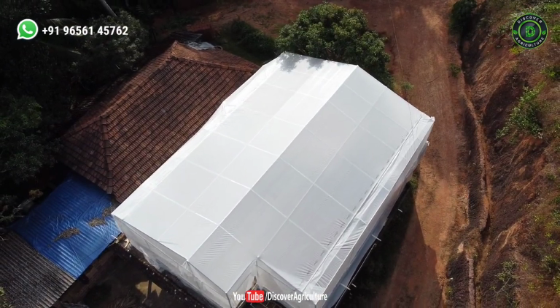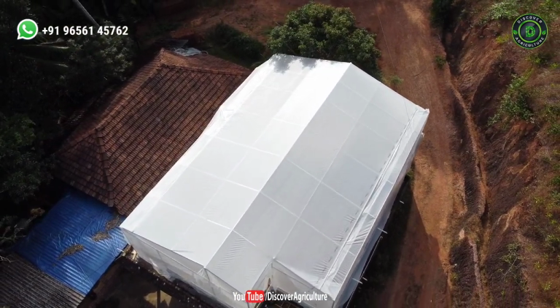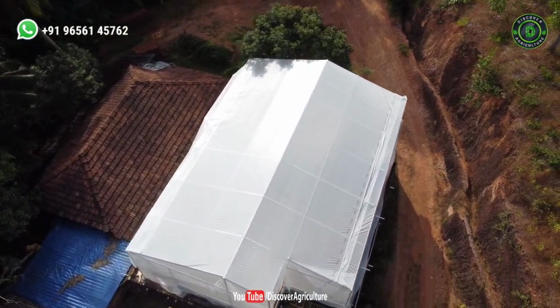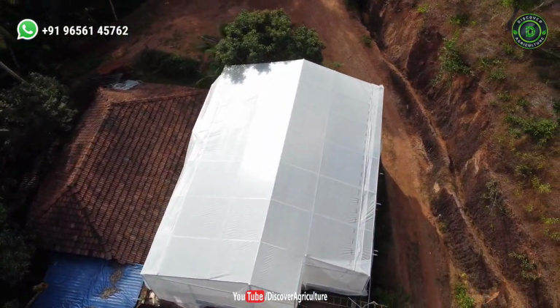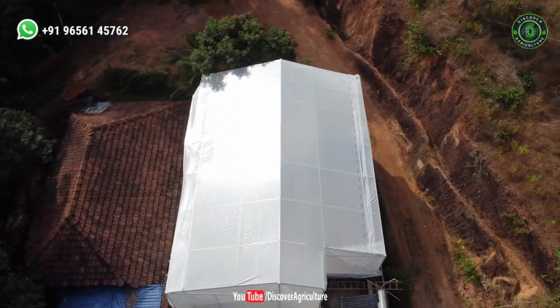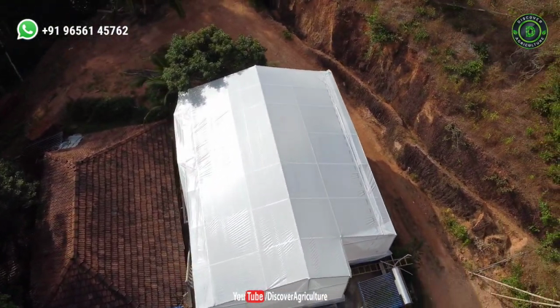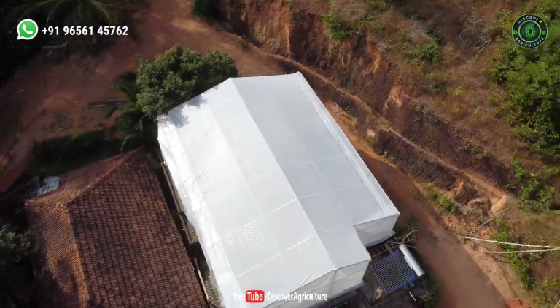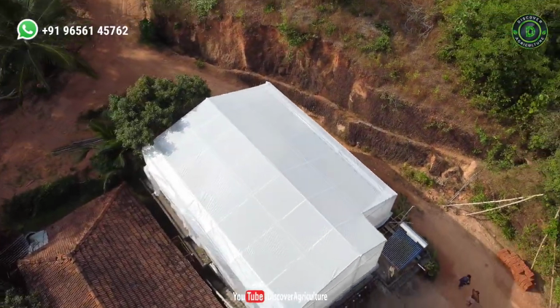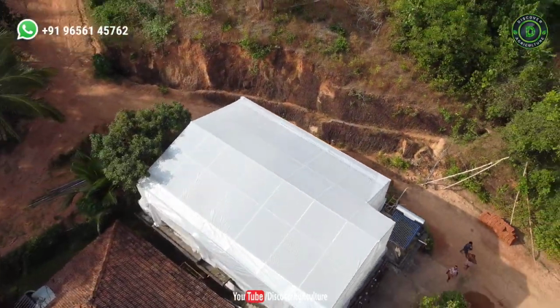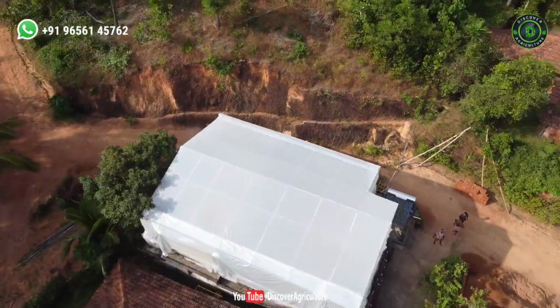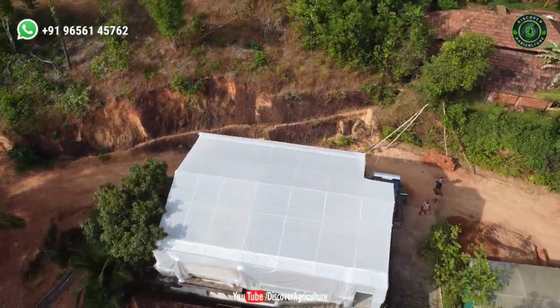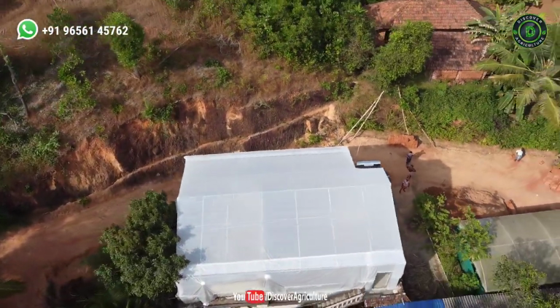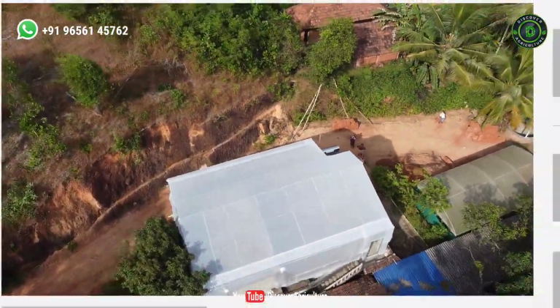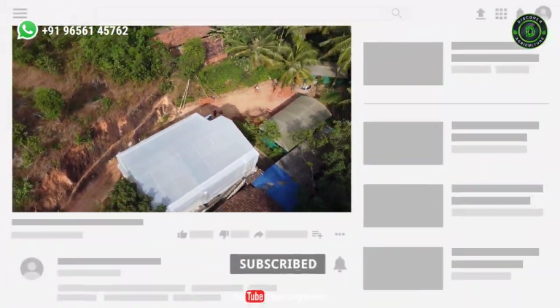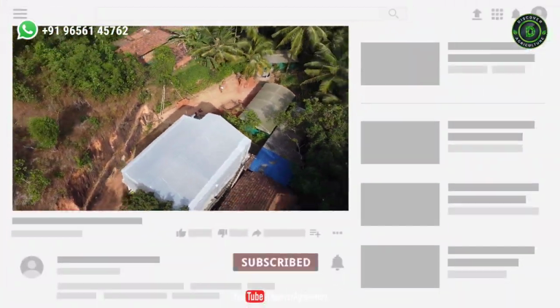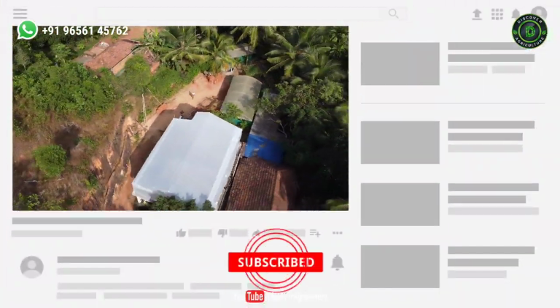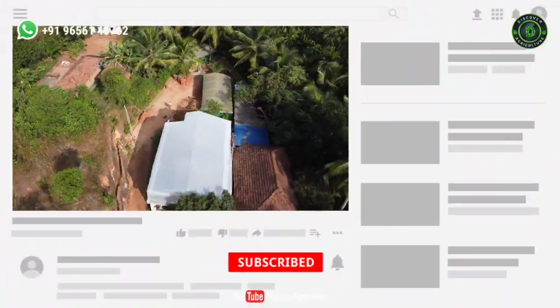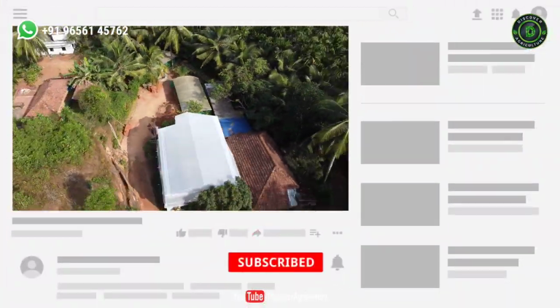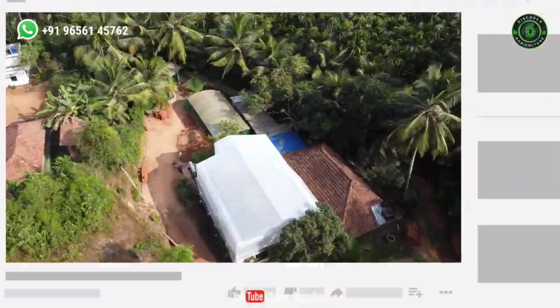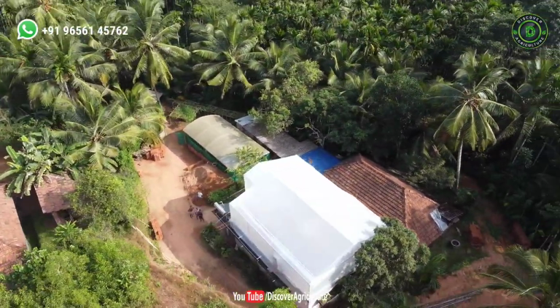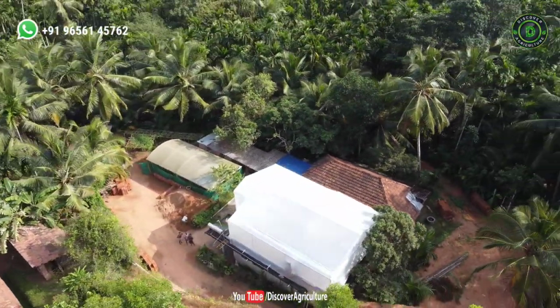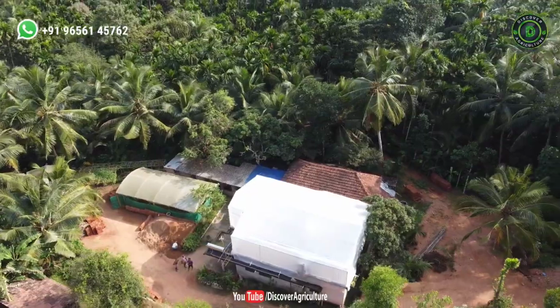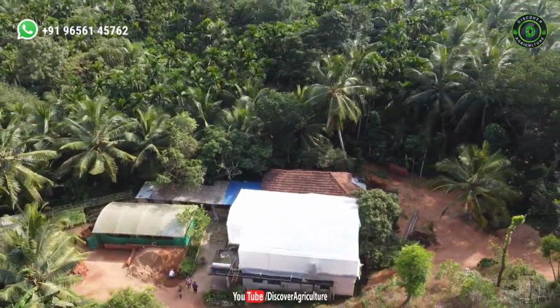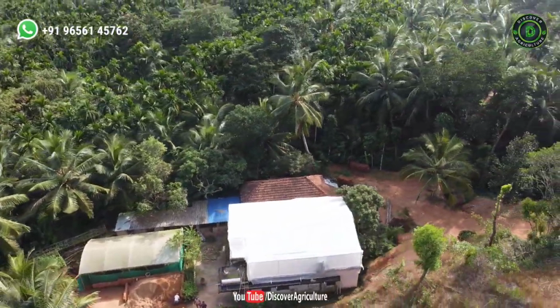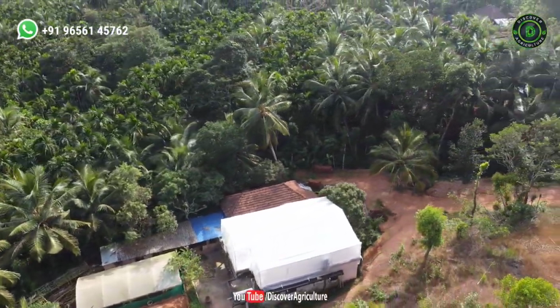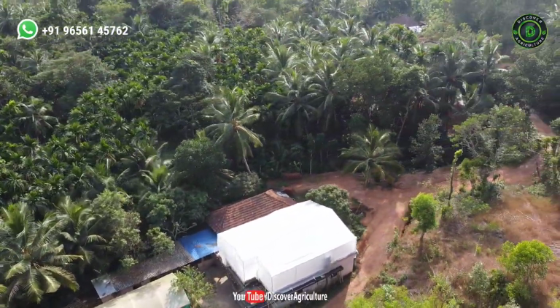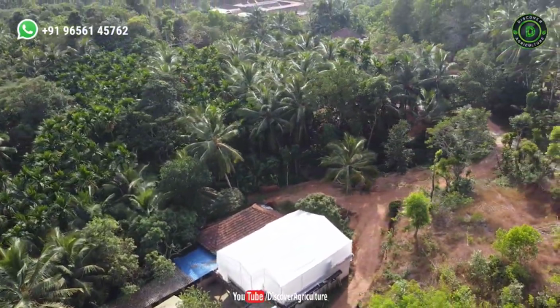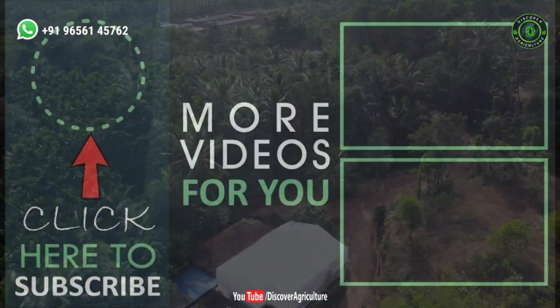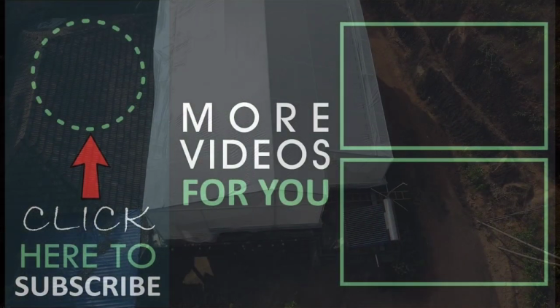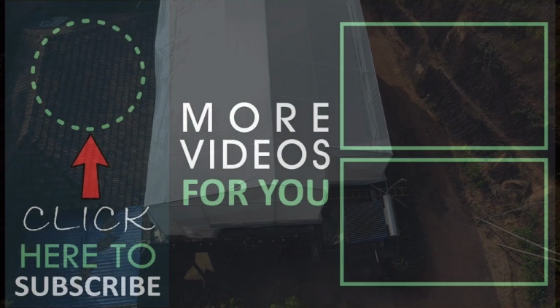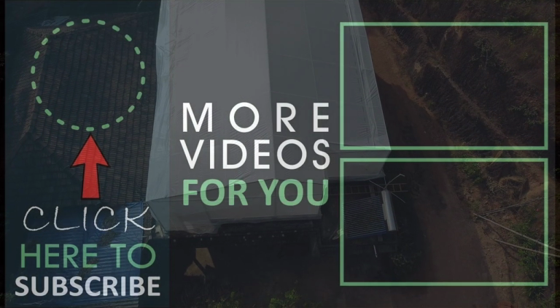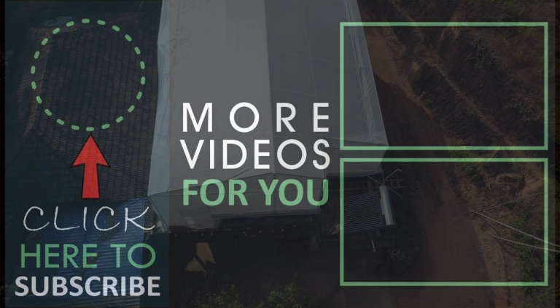Hope you like this video. Share this video with all your friends and don't forget to subscribe to Discover Agriculture channel. Thank you for watching this video. Have a nice day.